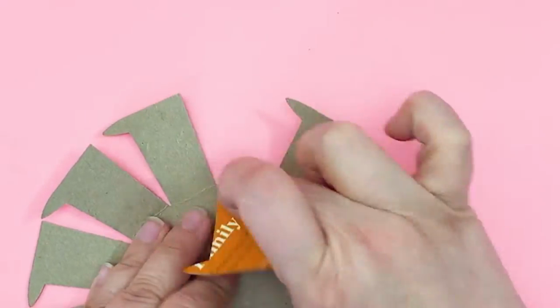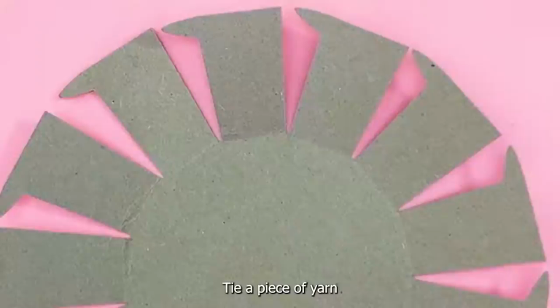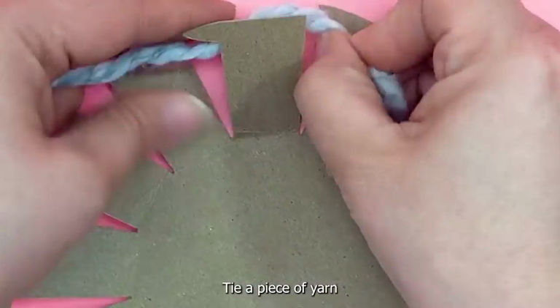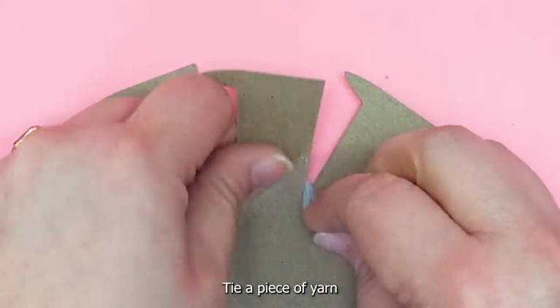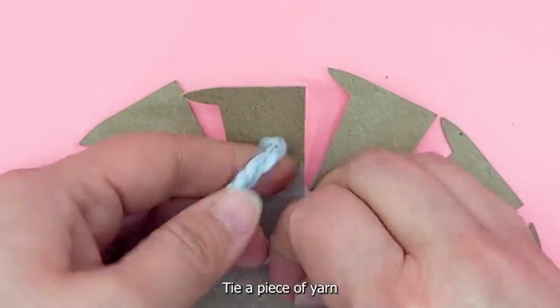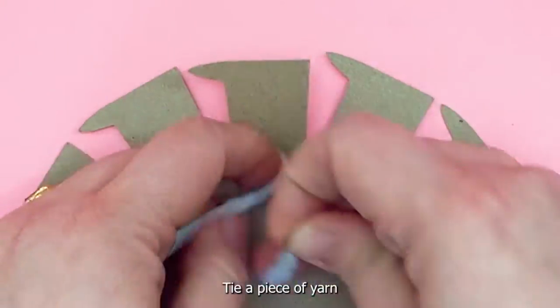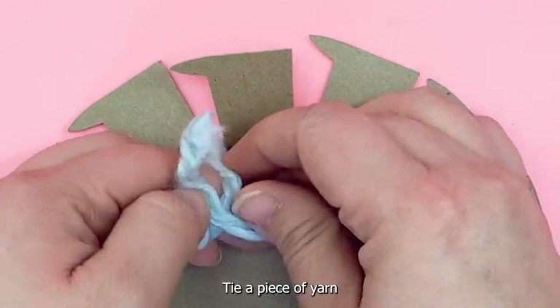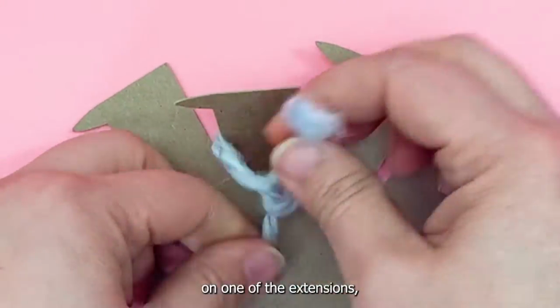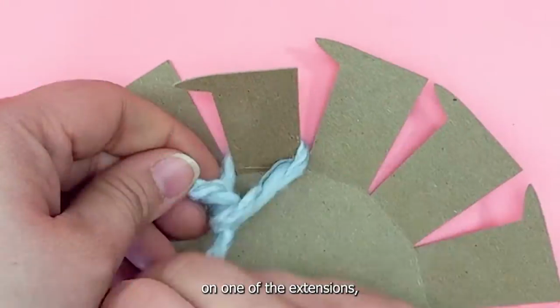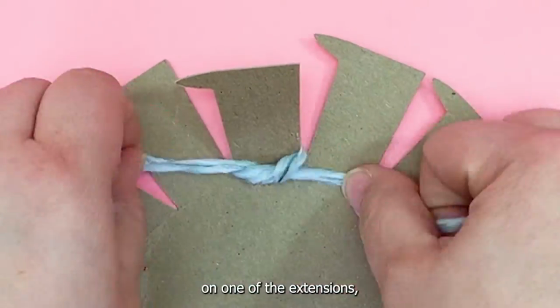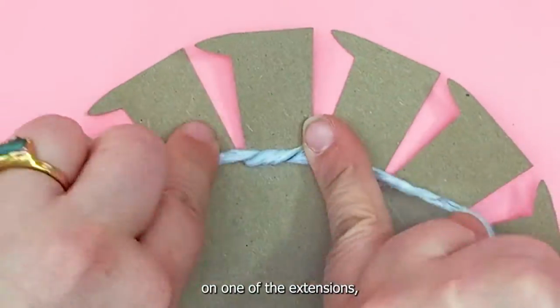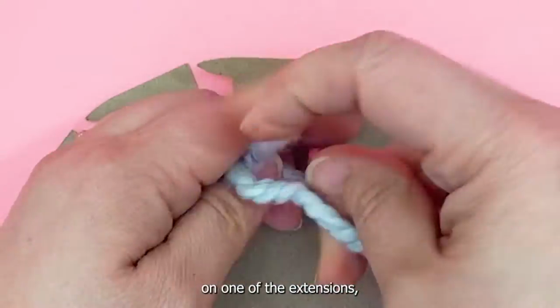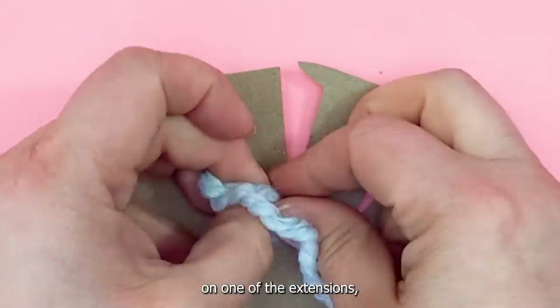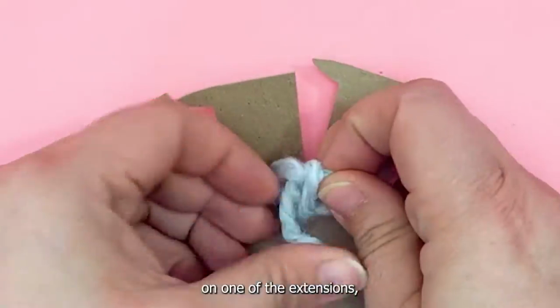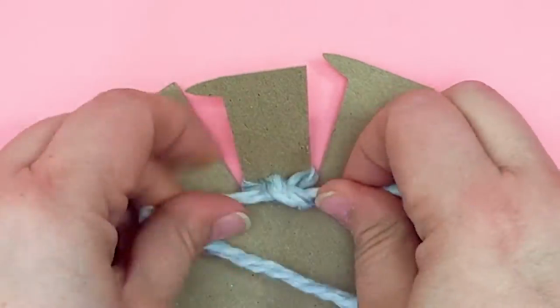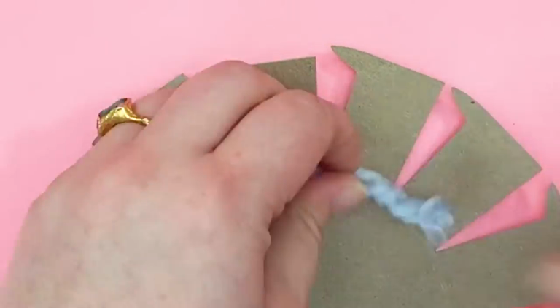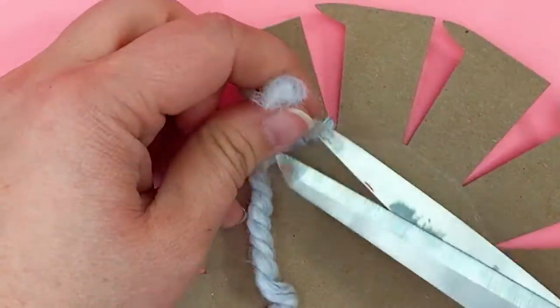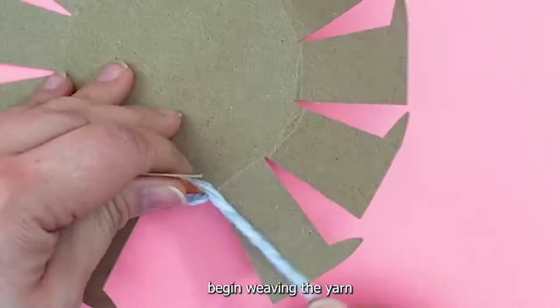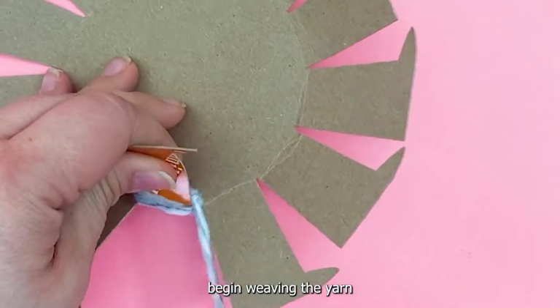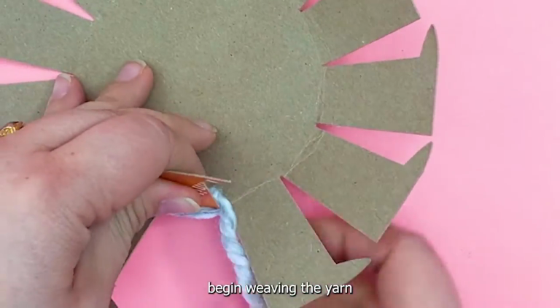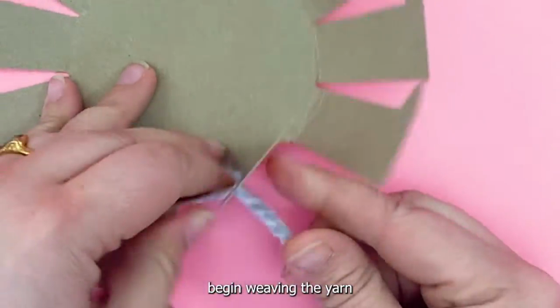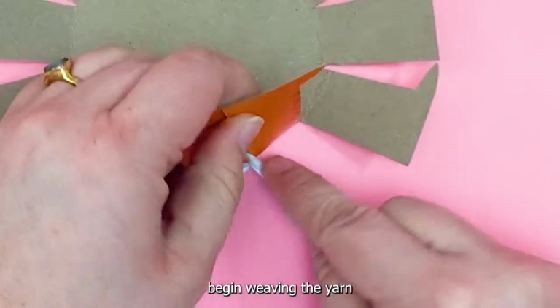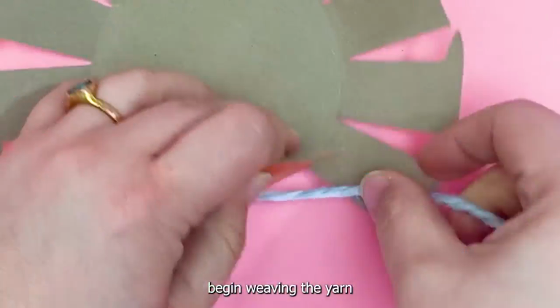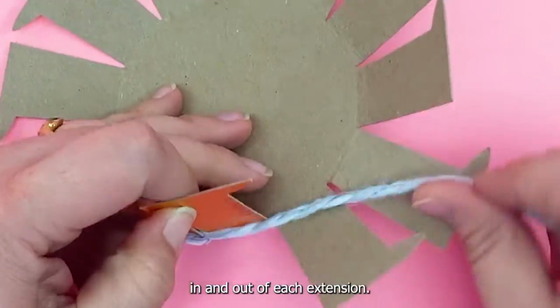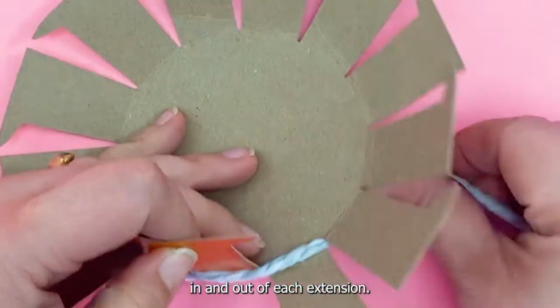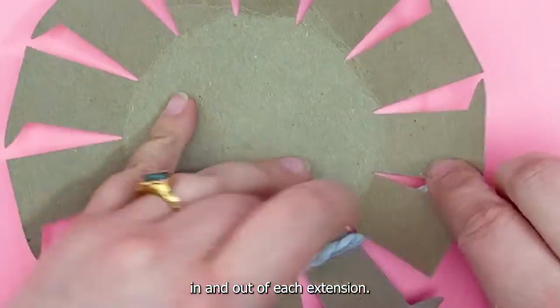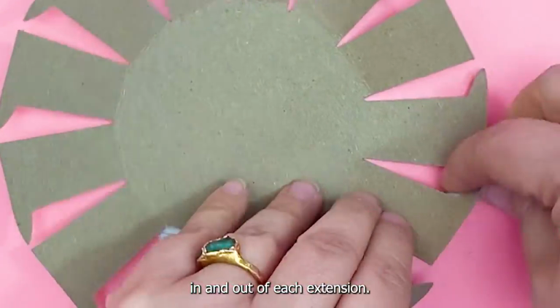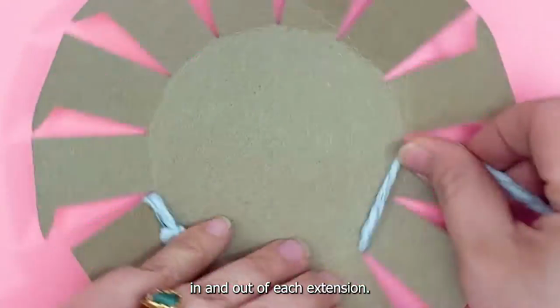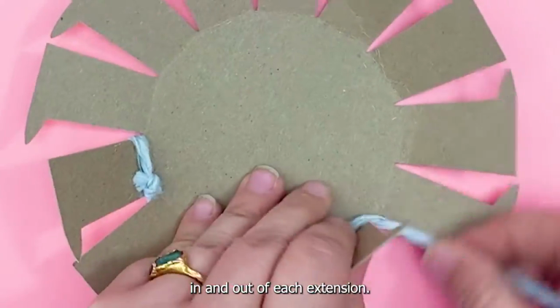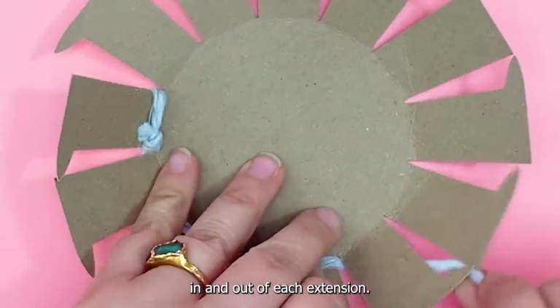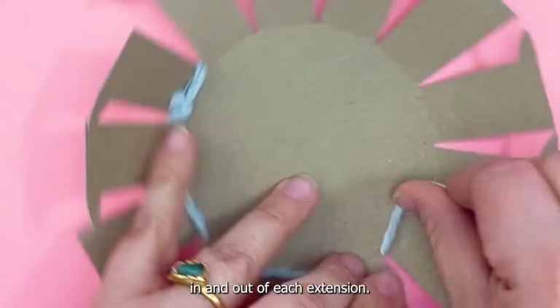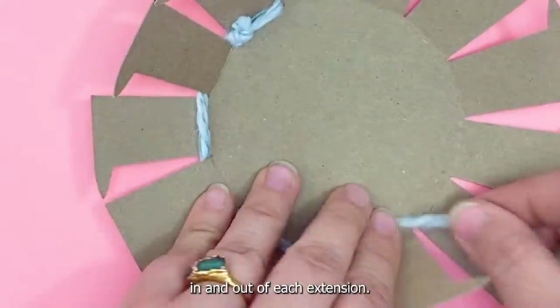Tie a piece of yarn on one of the extensions and begin weaving the yarn in and out of each extension.